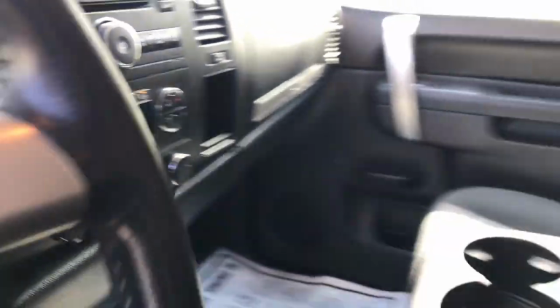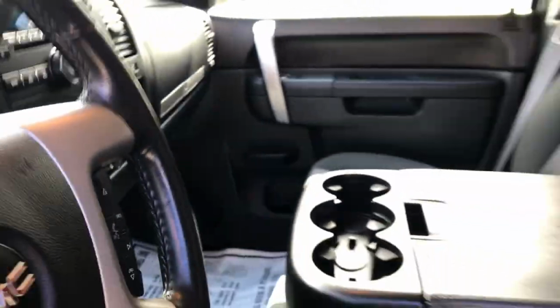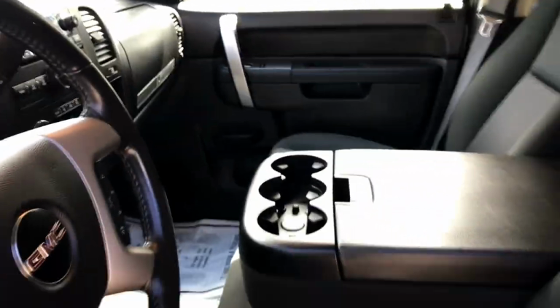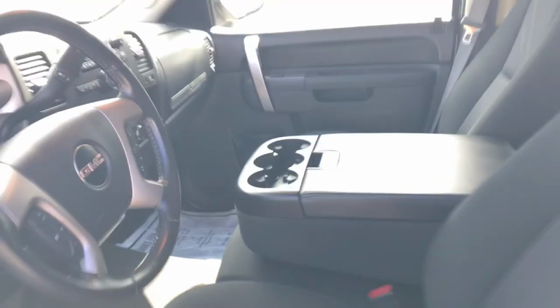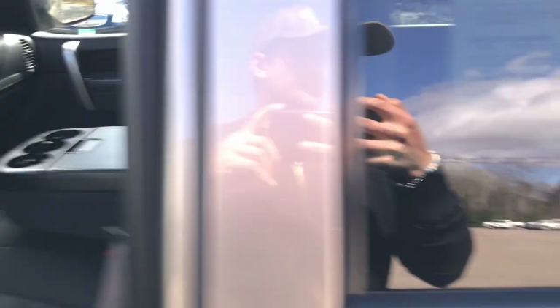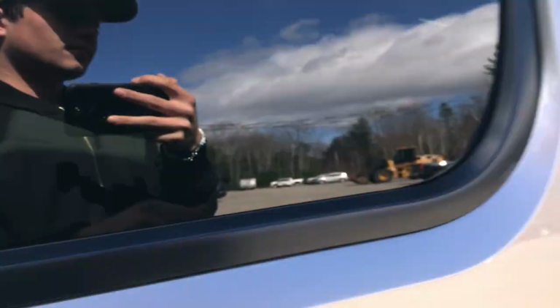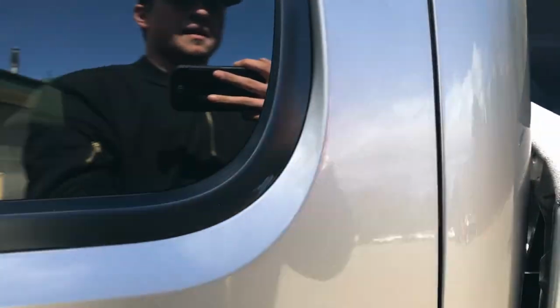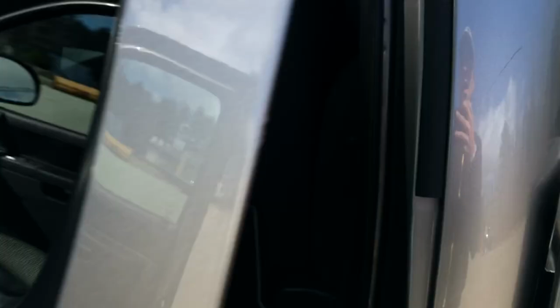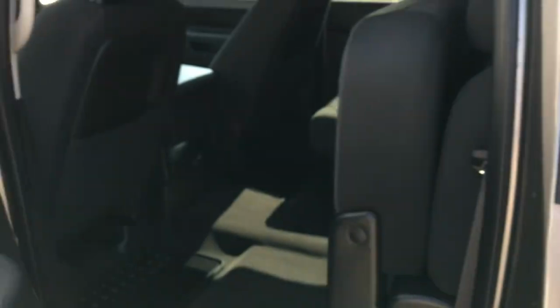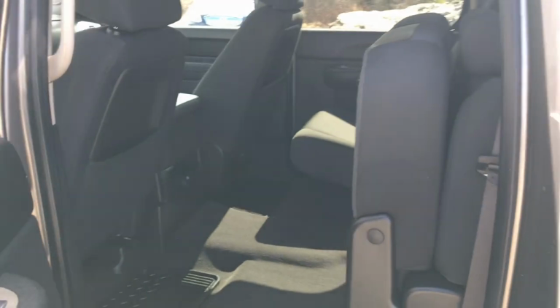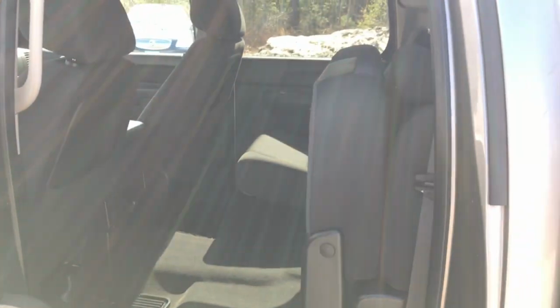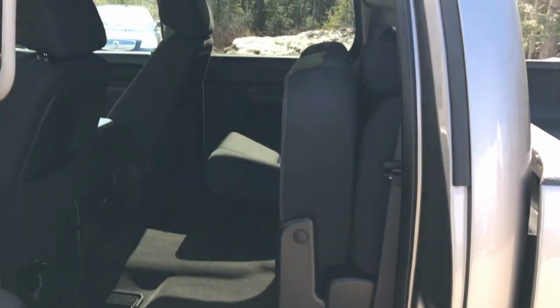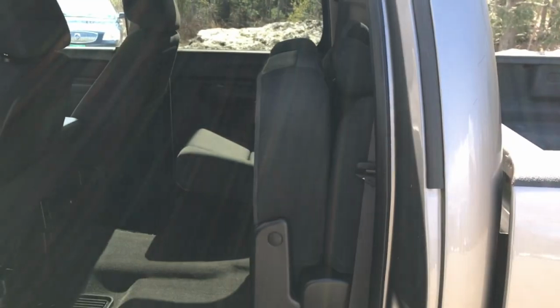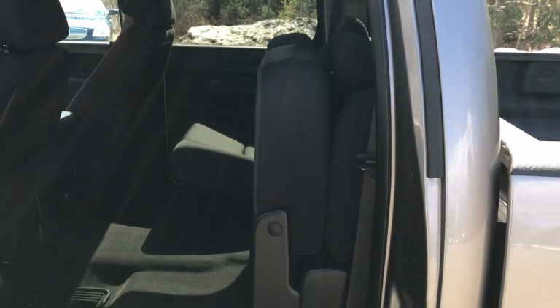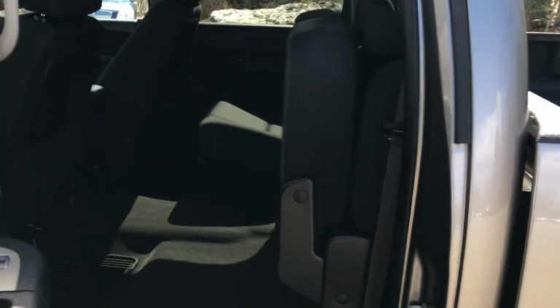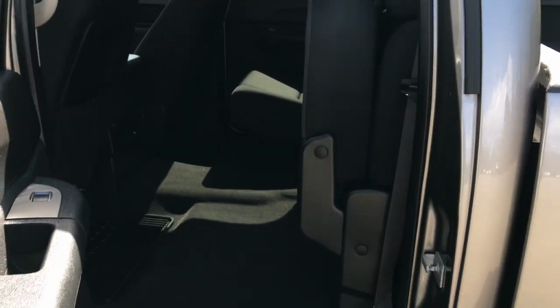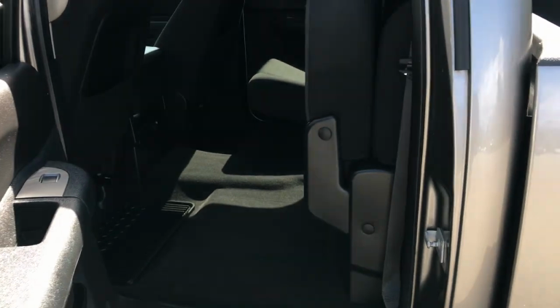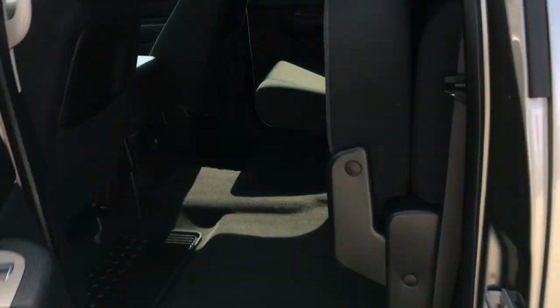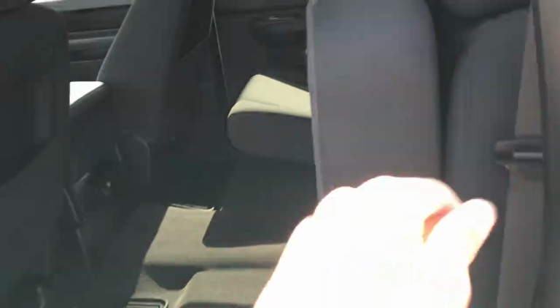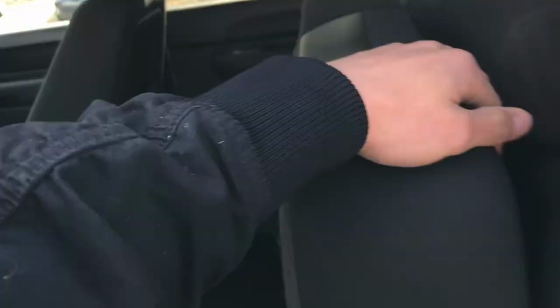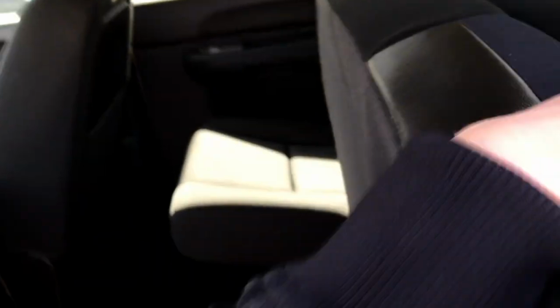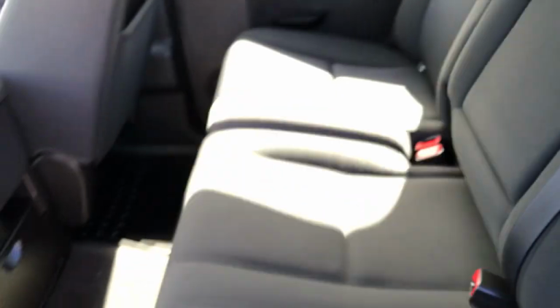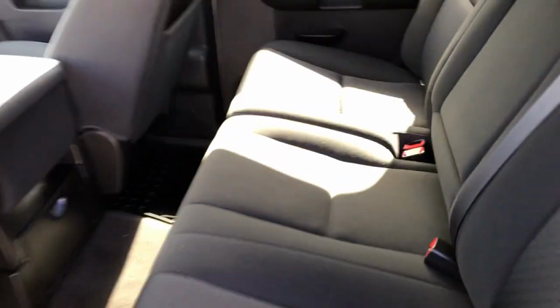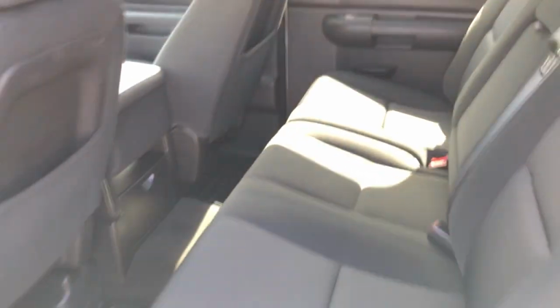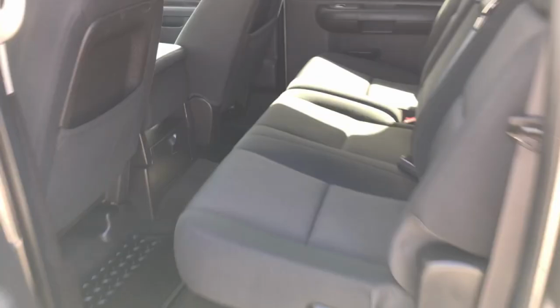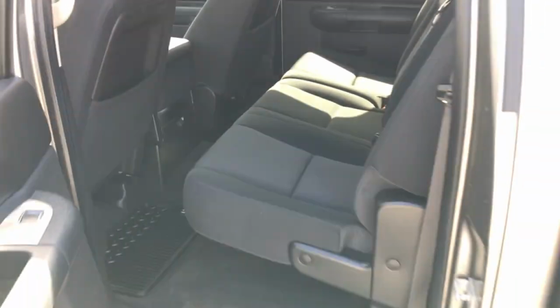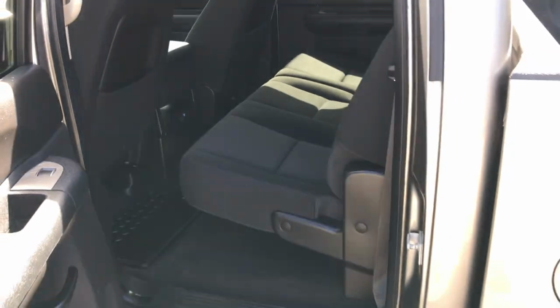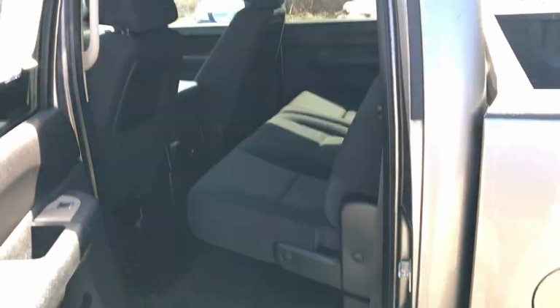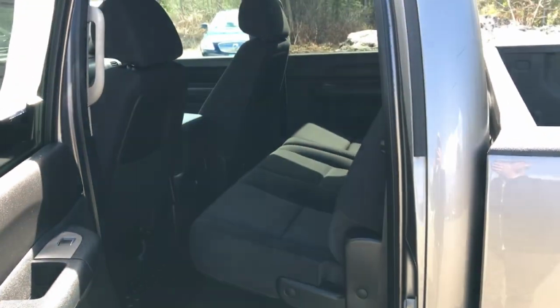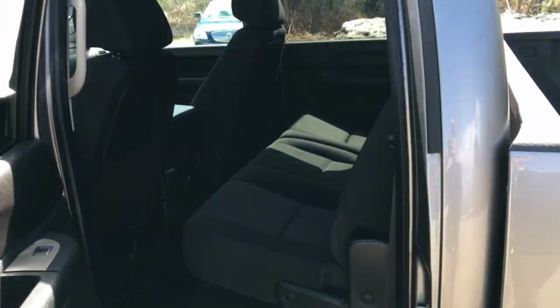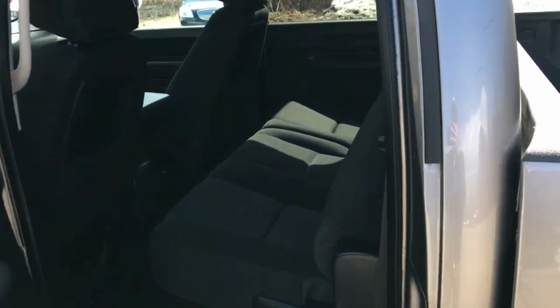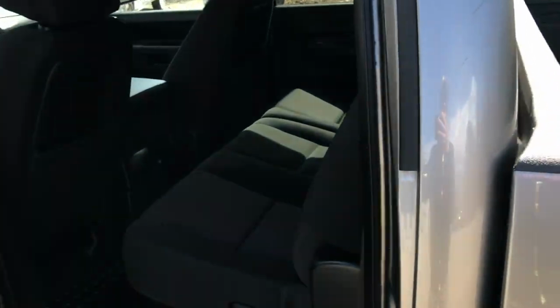Go ahead and take a look at the back seat. Plenty of legroom back here. As you can see, that seat does fold up. However, with it folded down, since you've got the full crew cab, you've still got tons of legroom for the passengers back there.